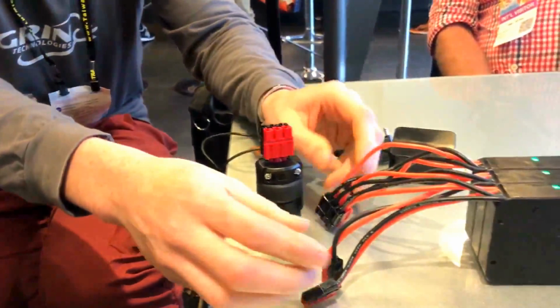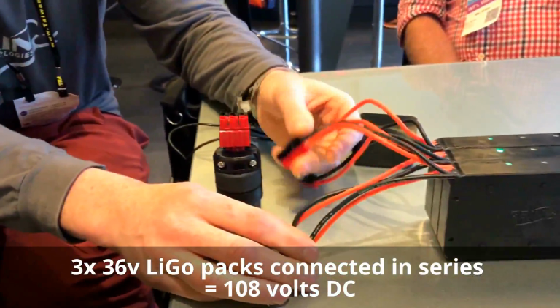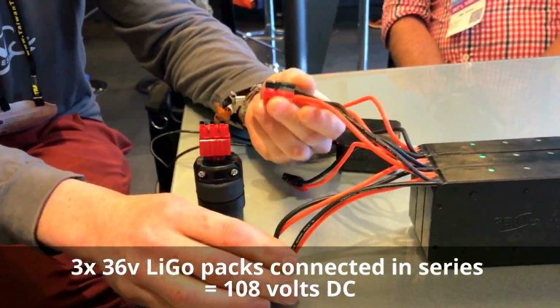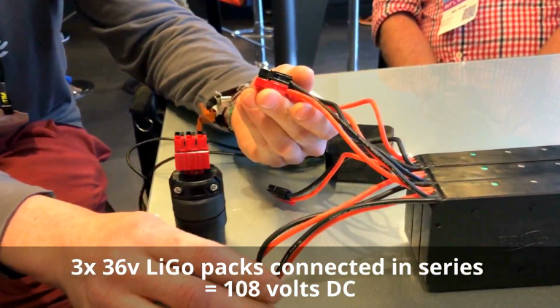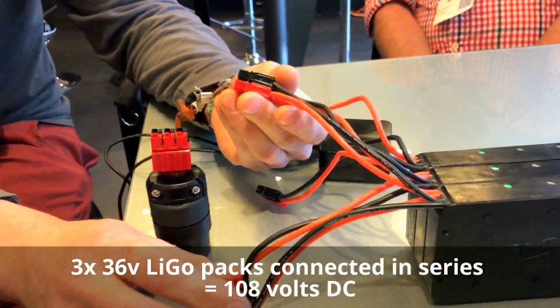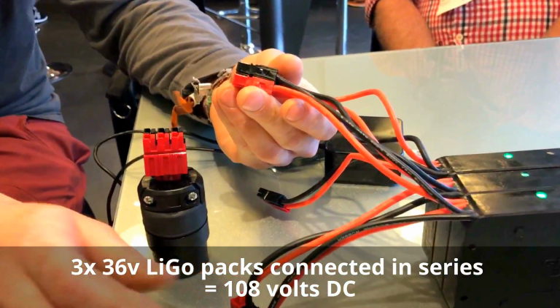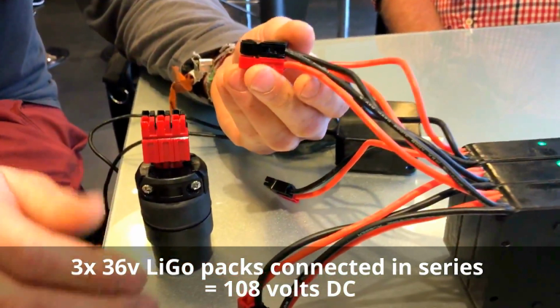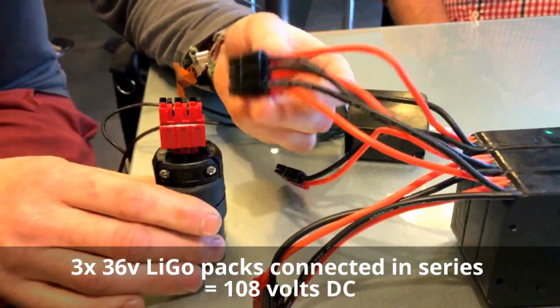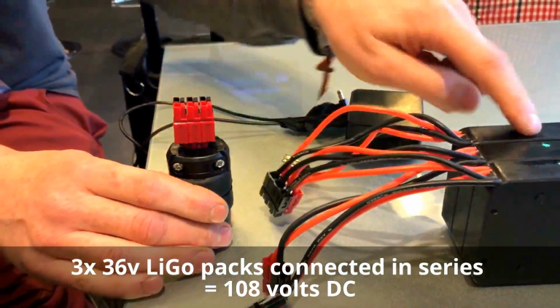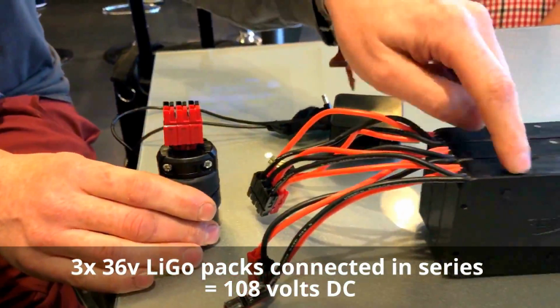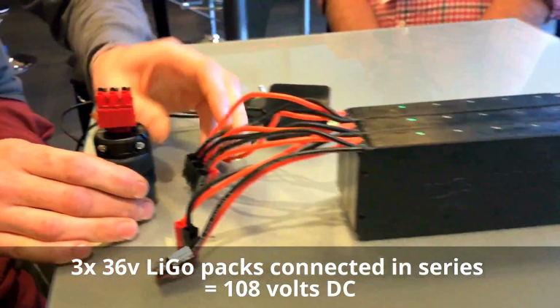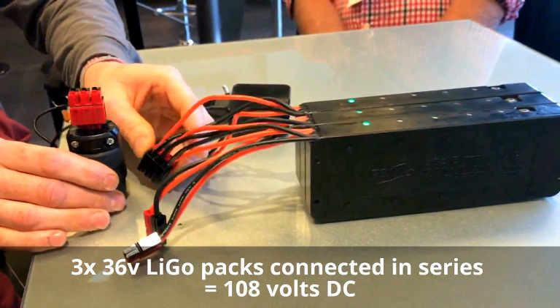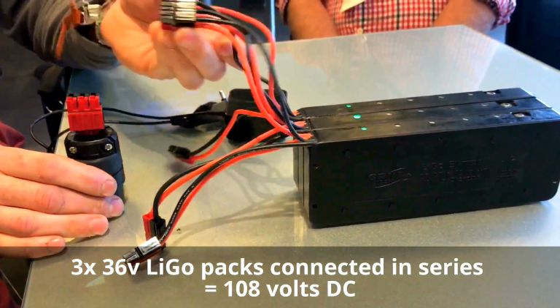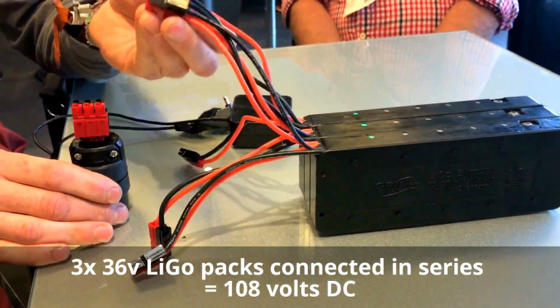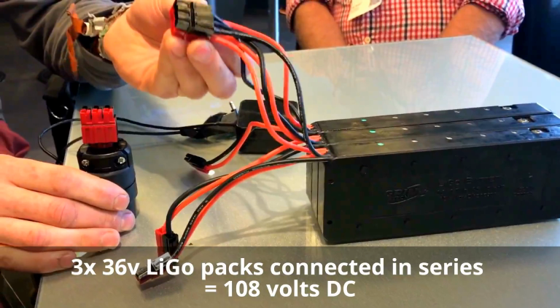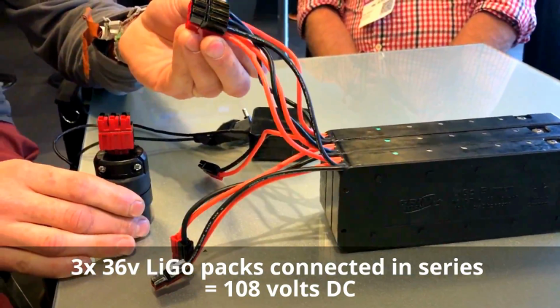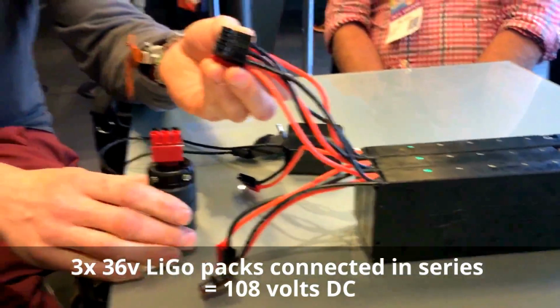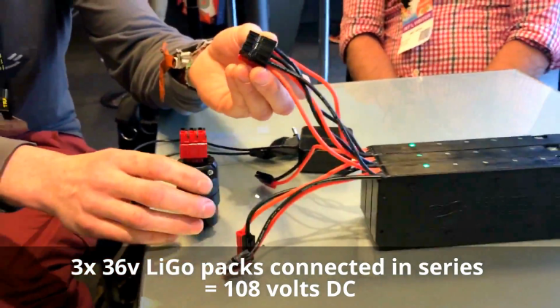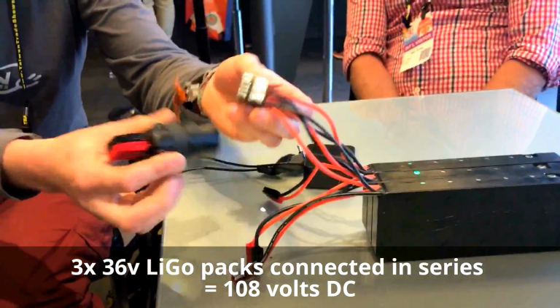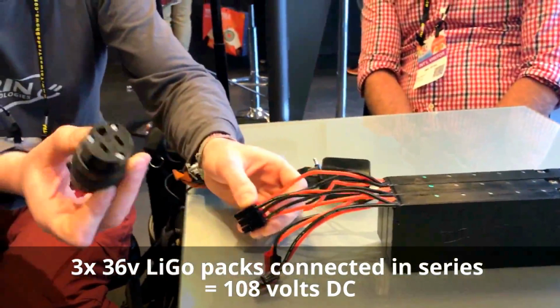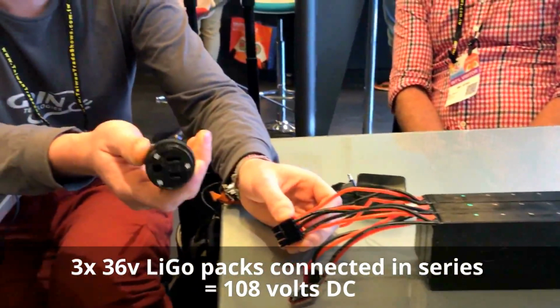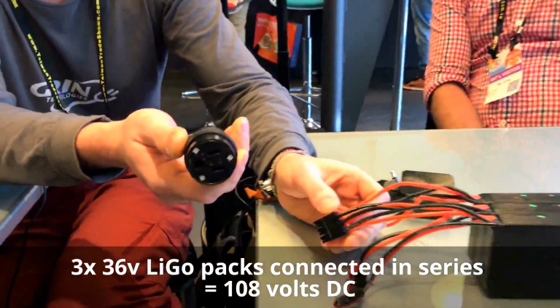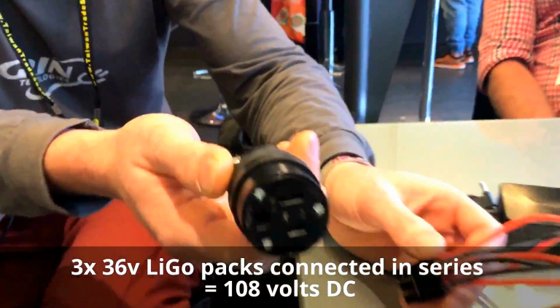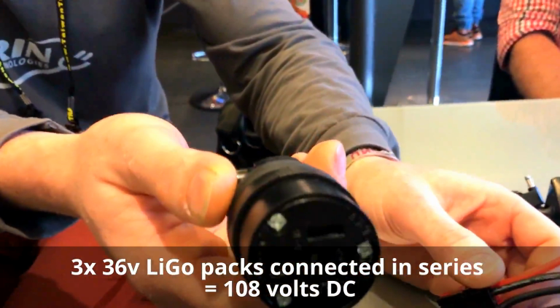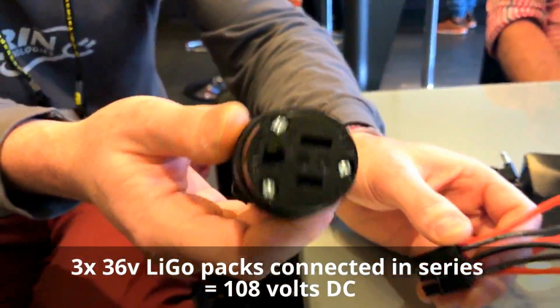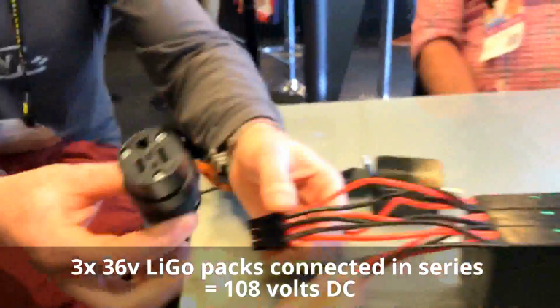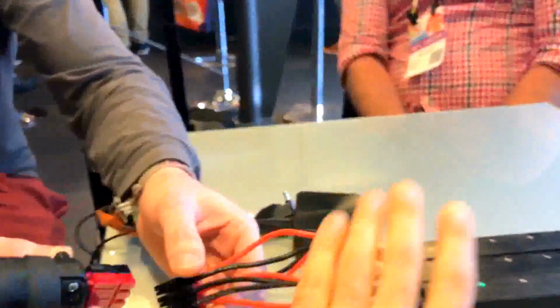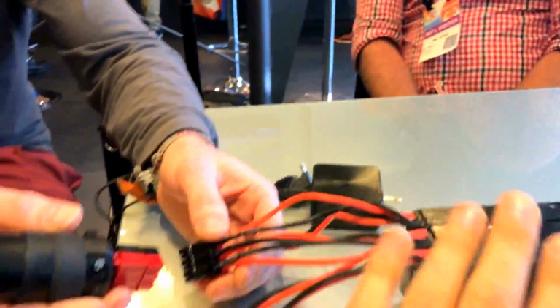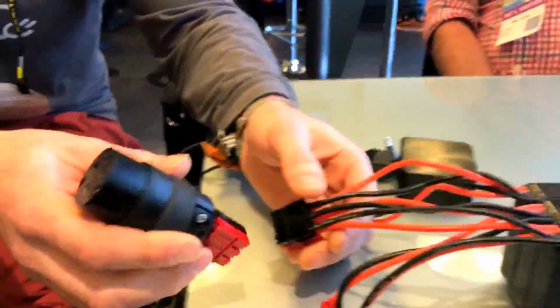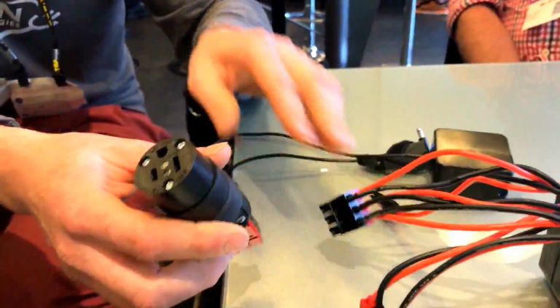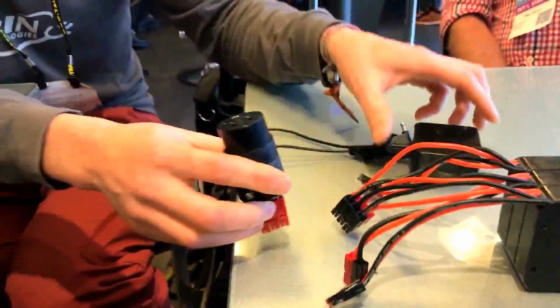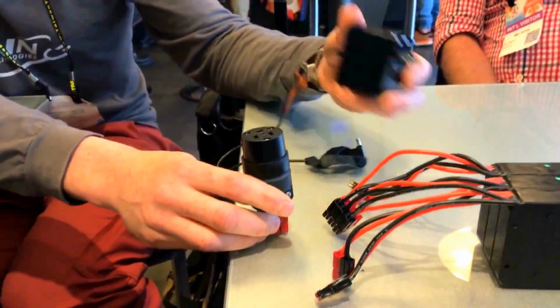But because we've made these things series-connectable — put three 36-volt packs in series — suddenly we have 108 volts. But it's DC, man! How the hell does it work?